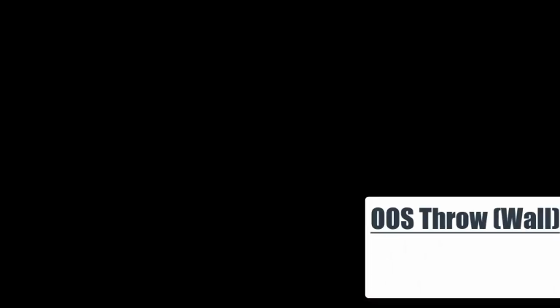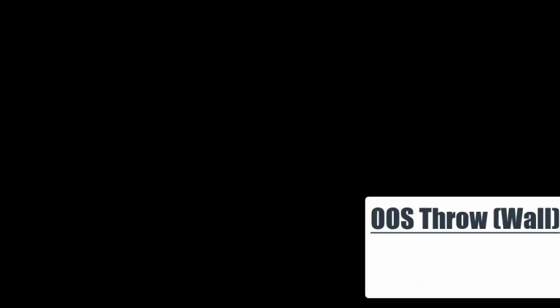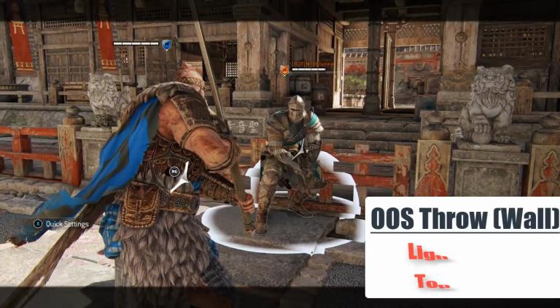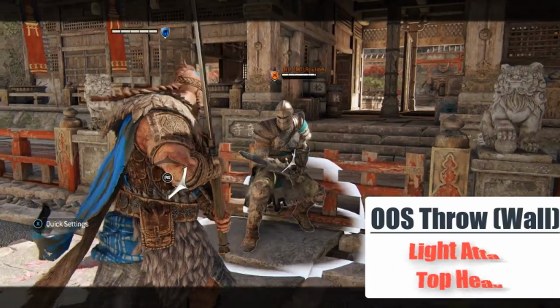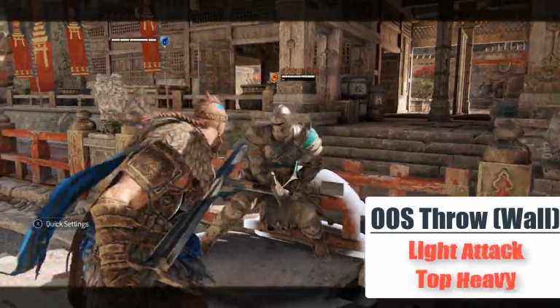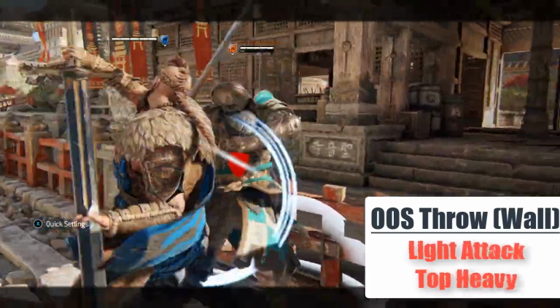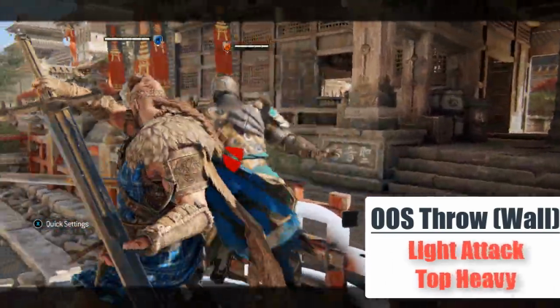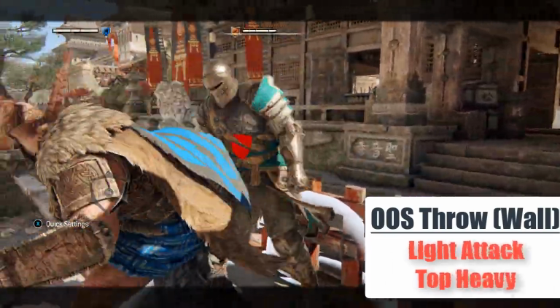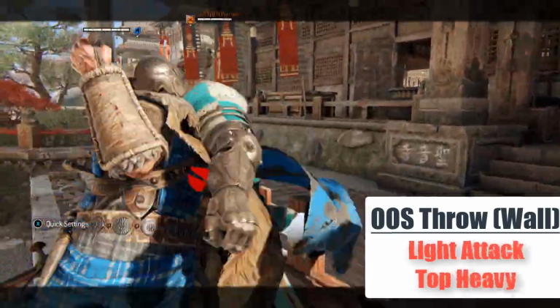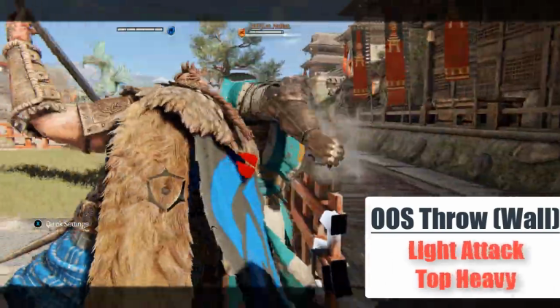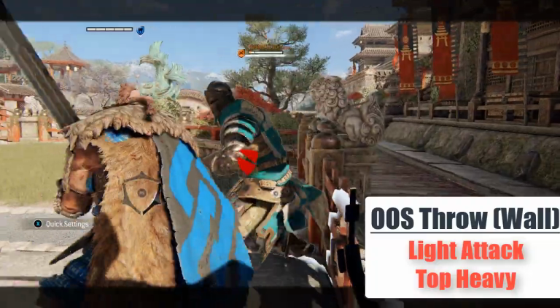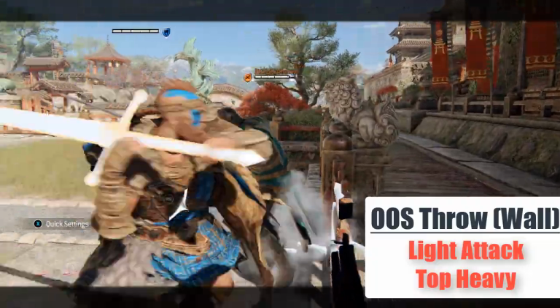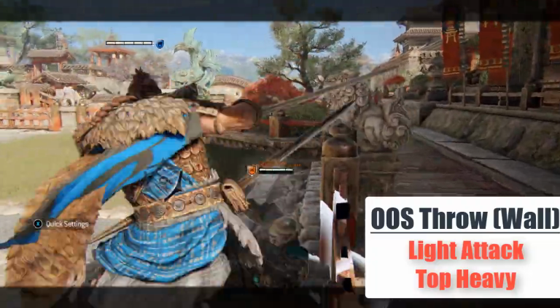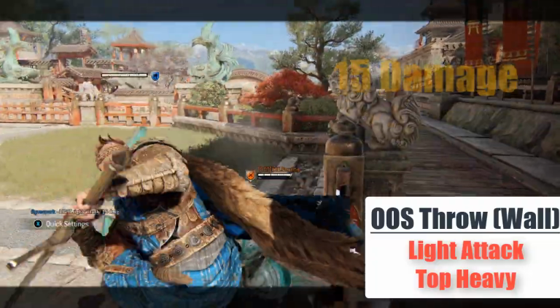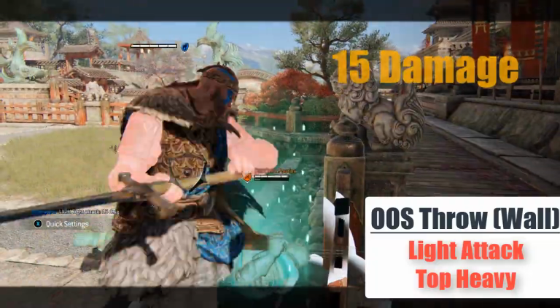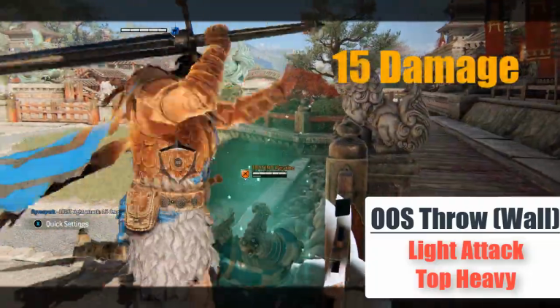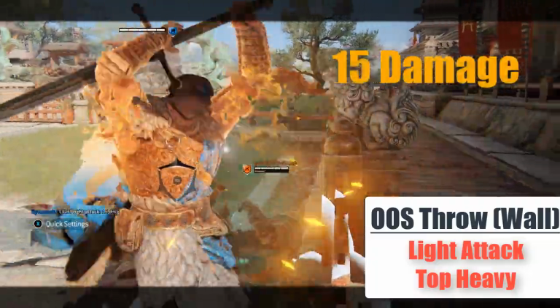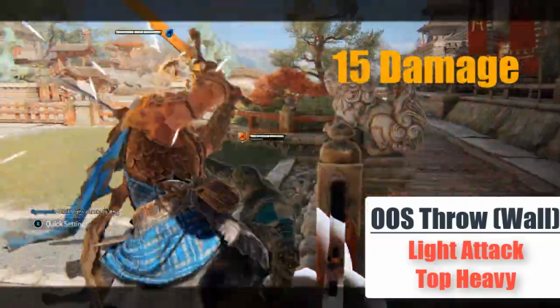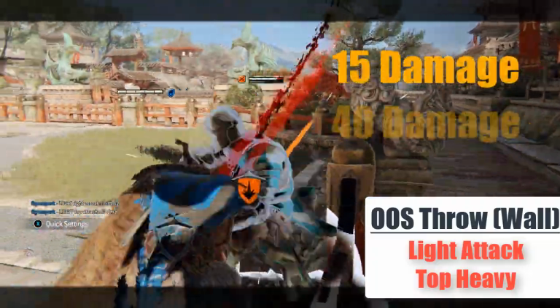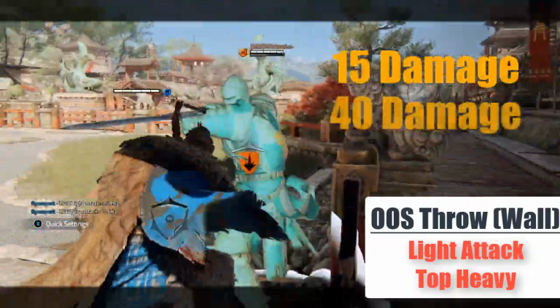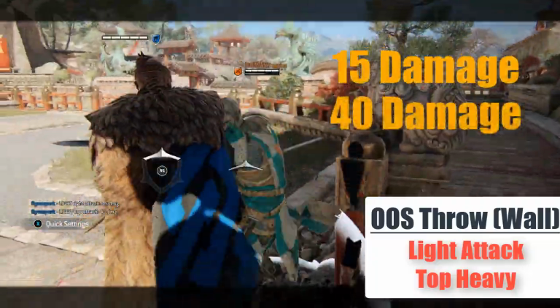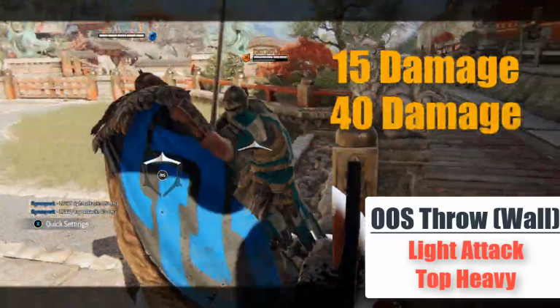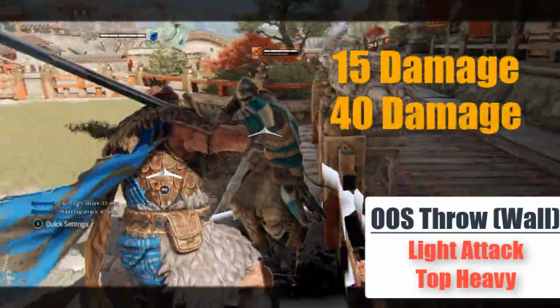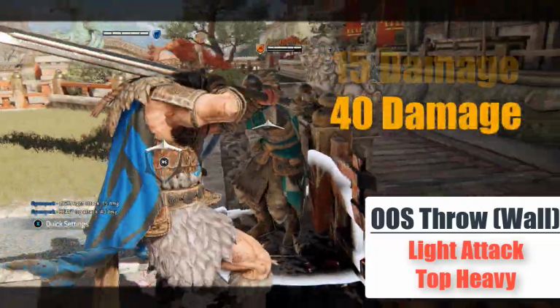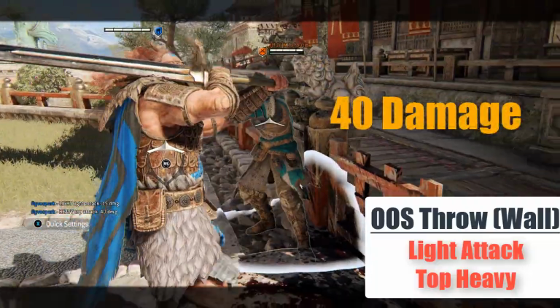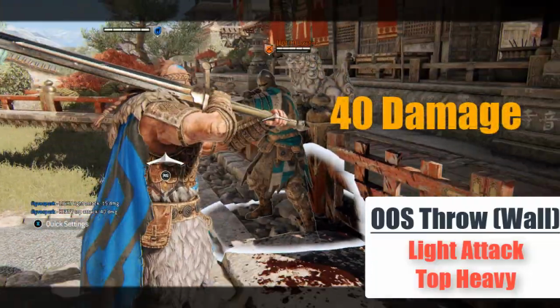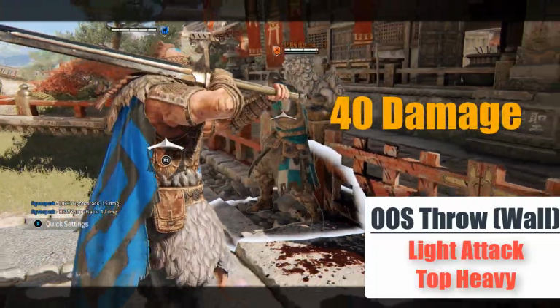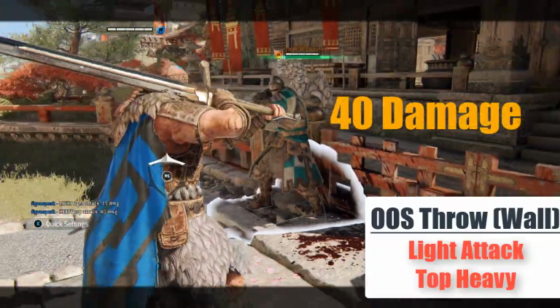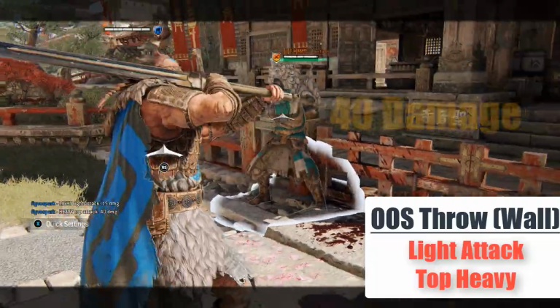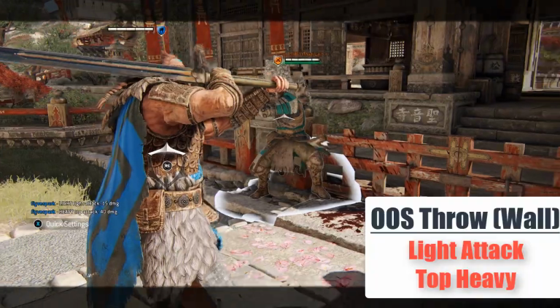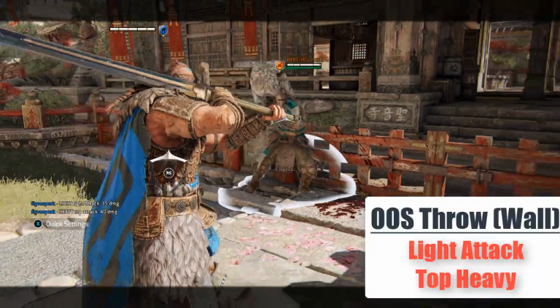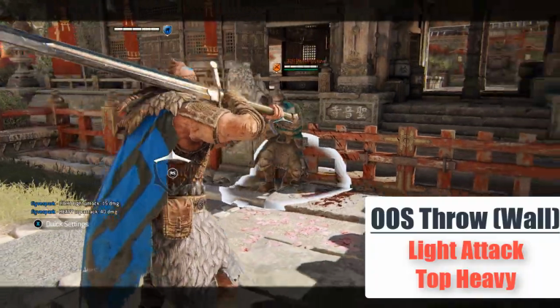Out of stamina throw near a wall: you do not unlock, and you still press light and a top heavy for a total of 55 damage.